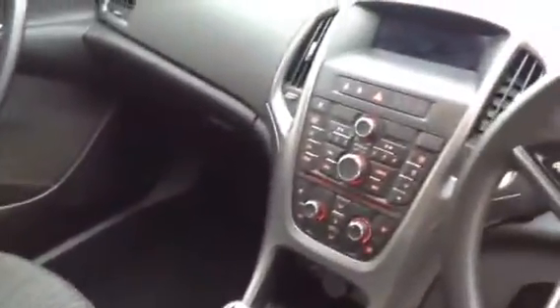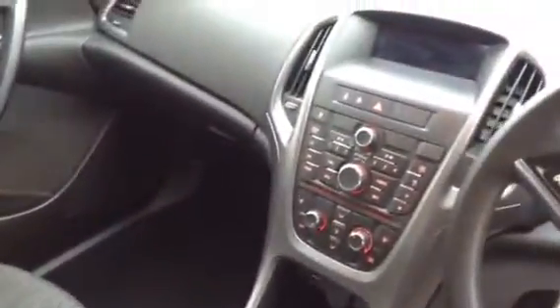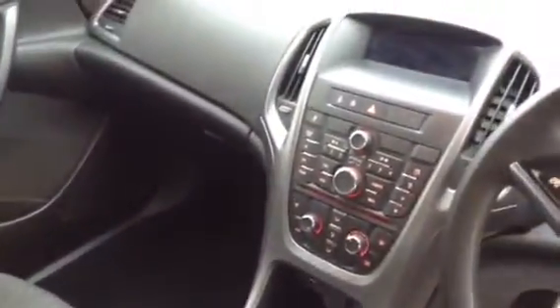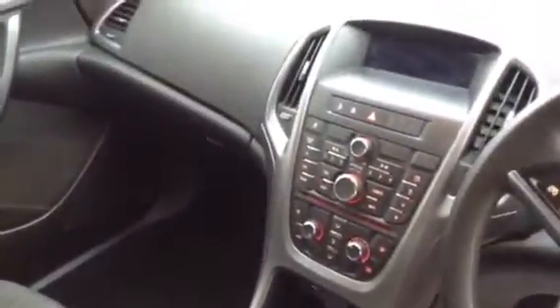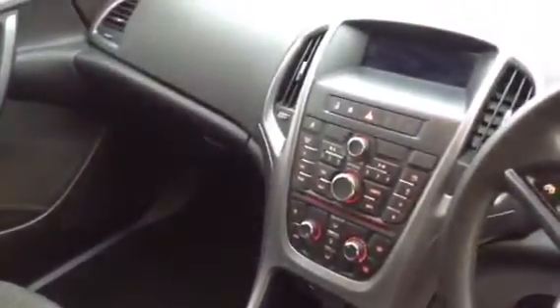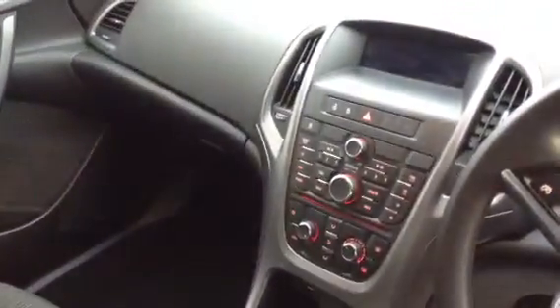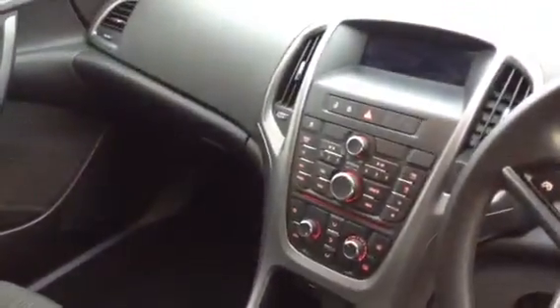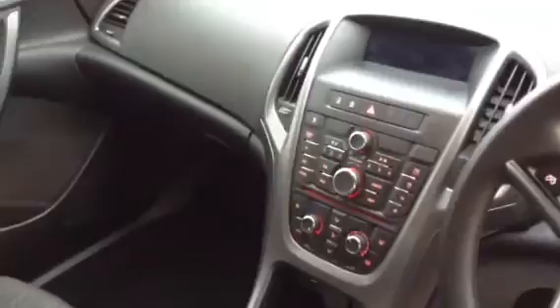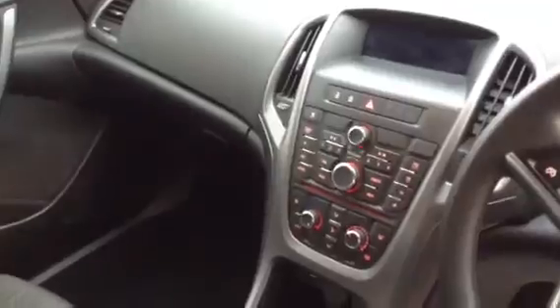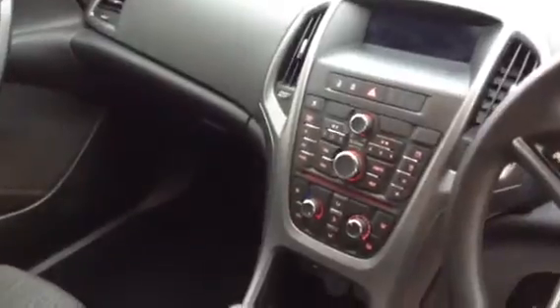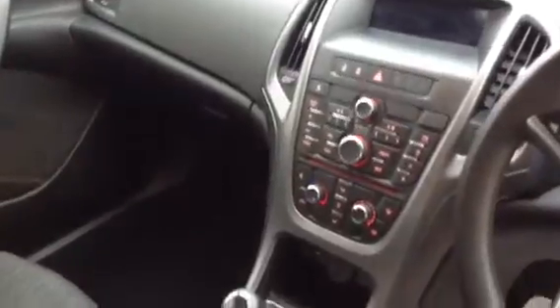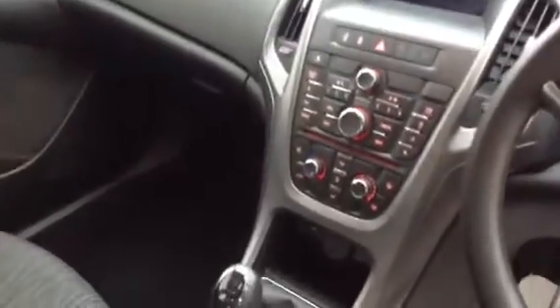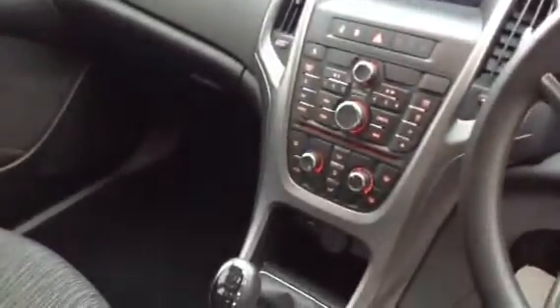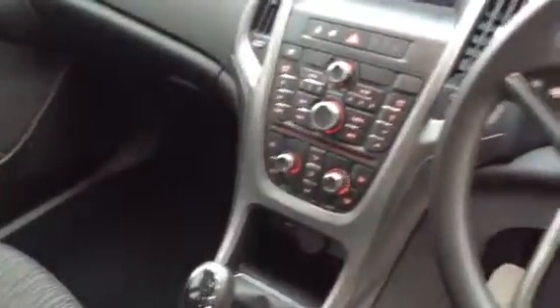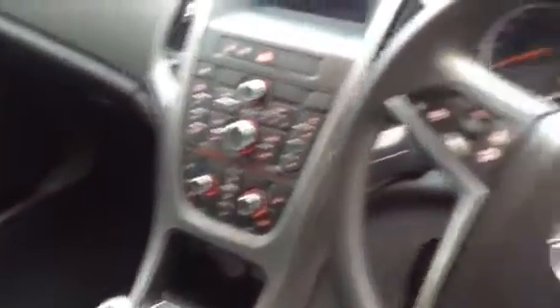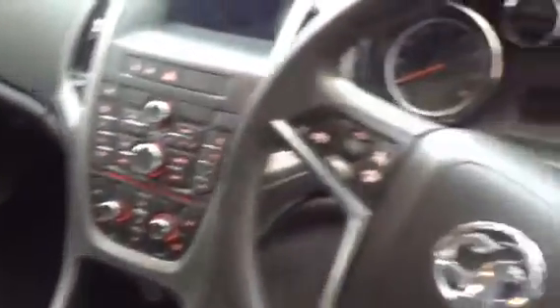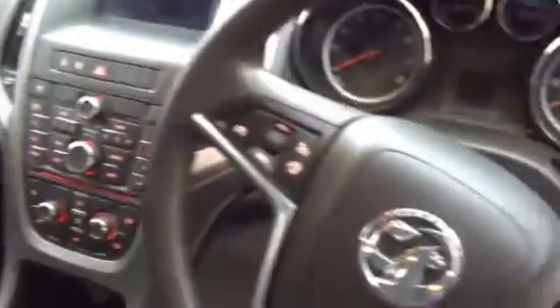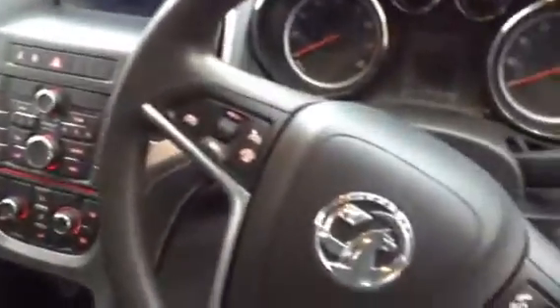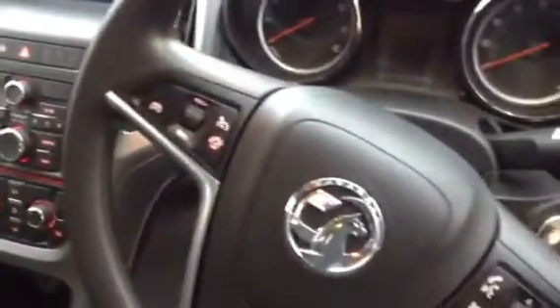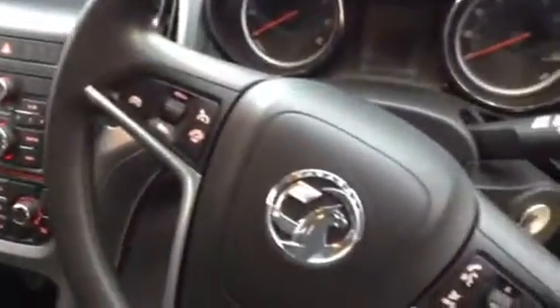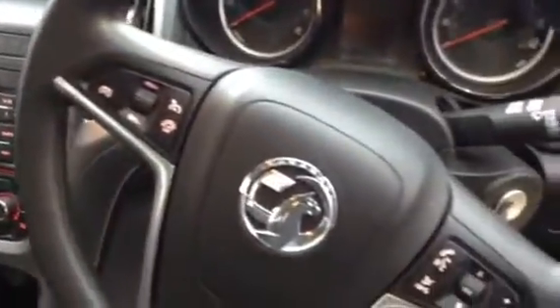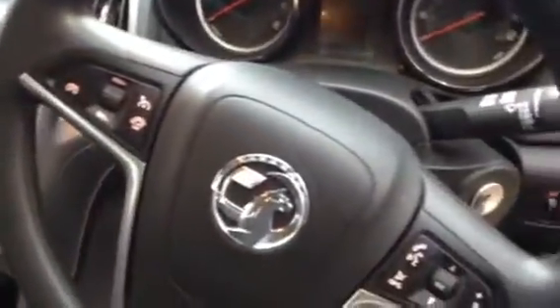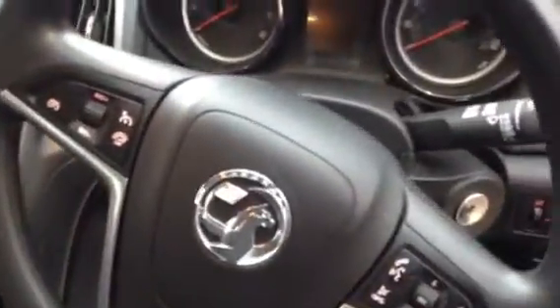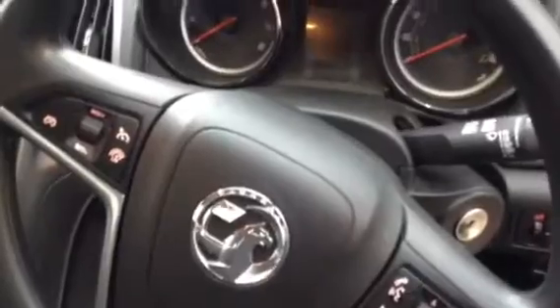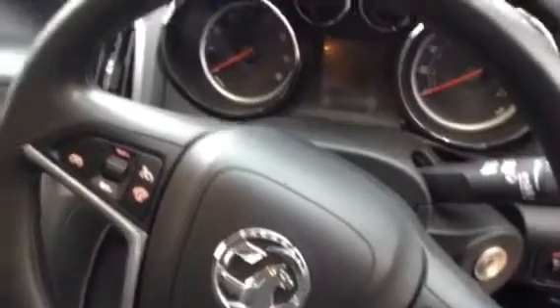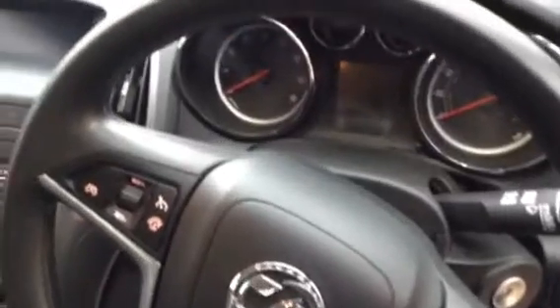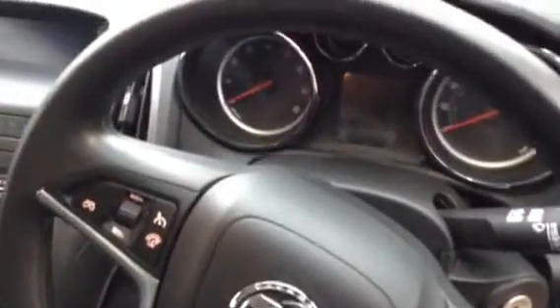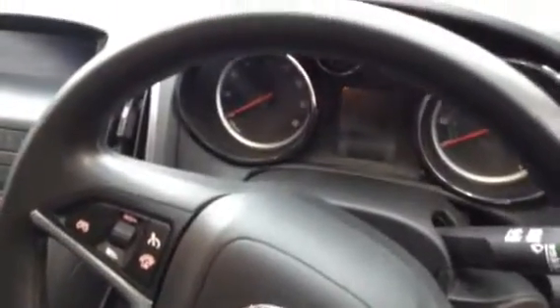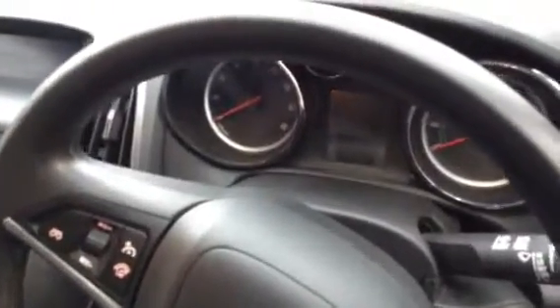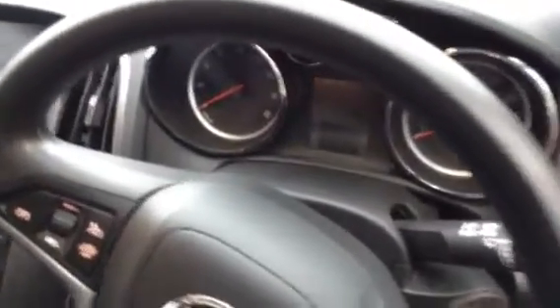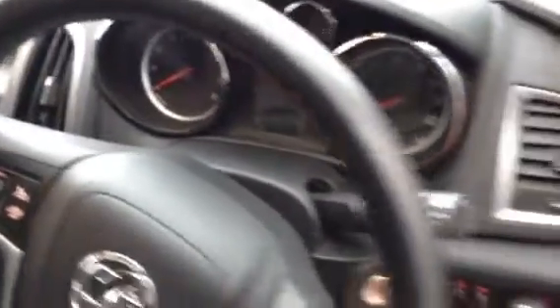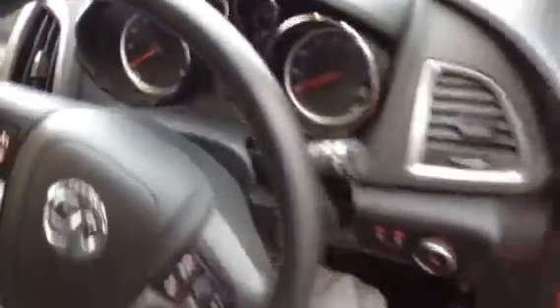As you can see you've got your full radio CD player in there with all your temperature settings at the bottom. Steering wheel controls. The vehicle has done just over 16,000 miles from new.